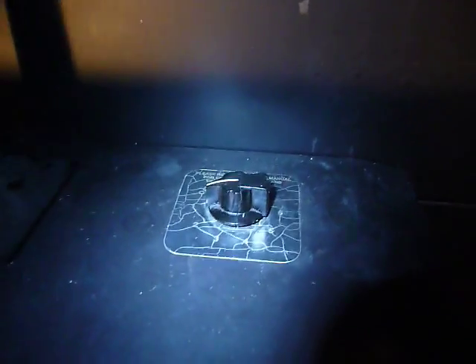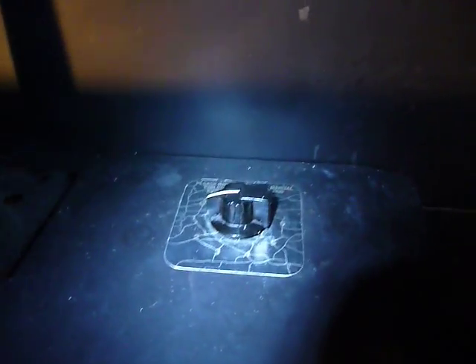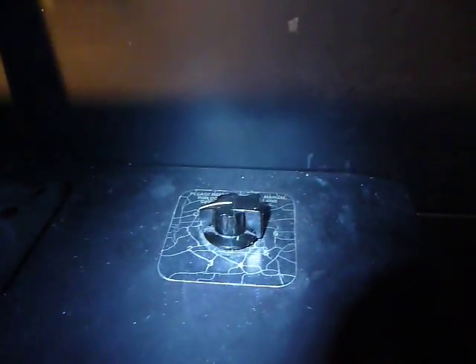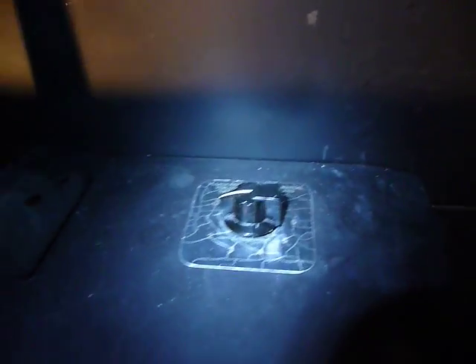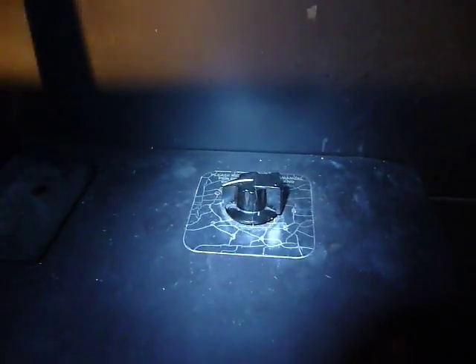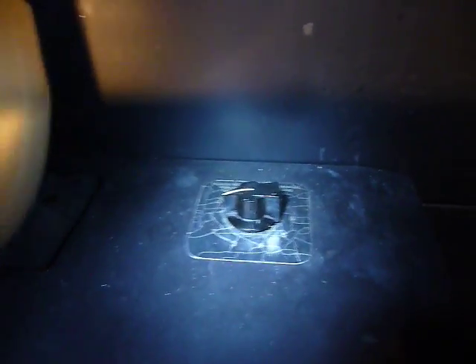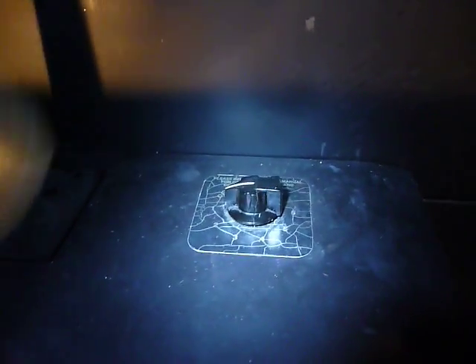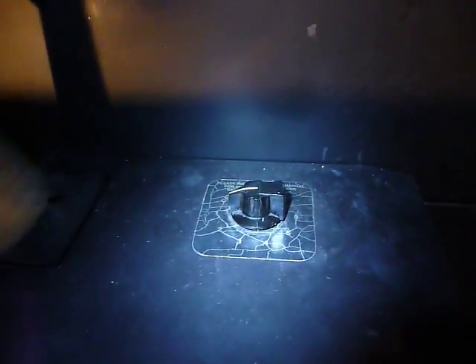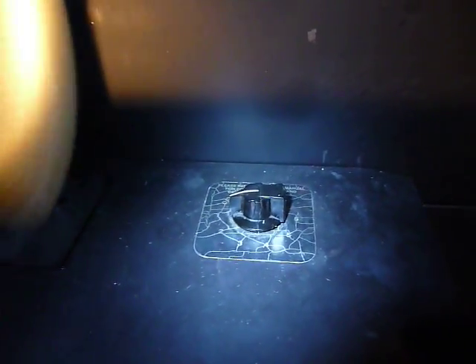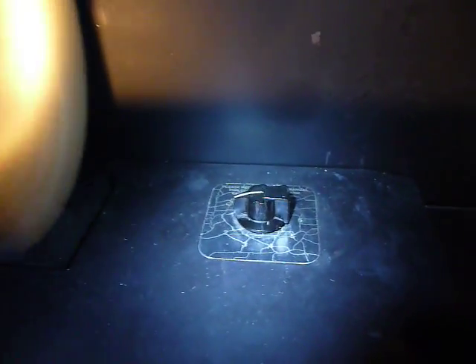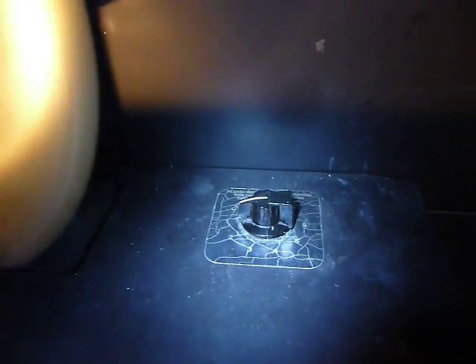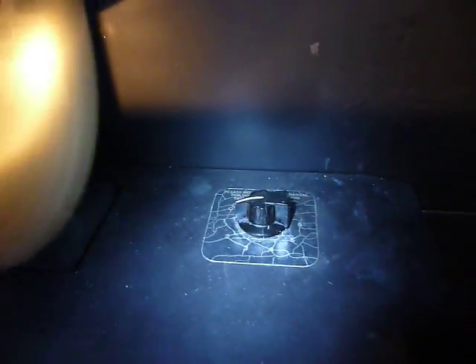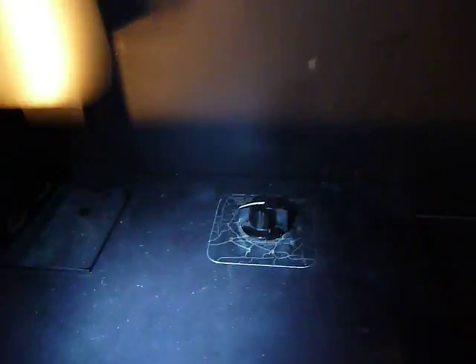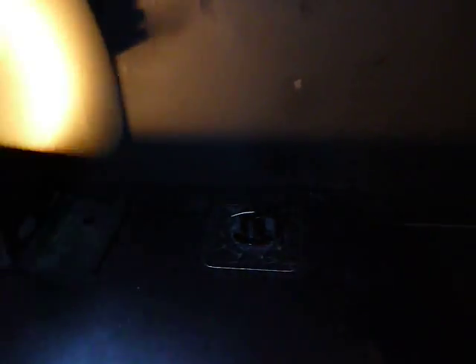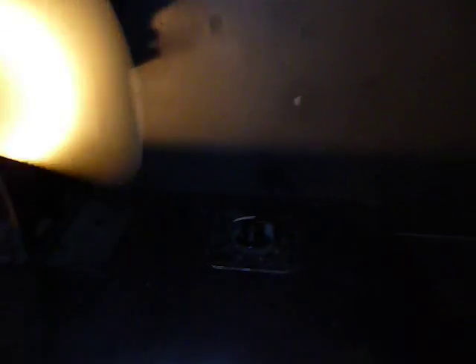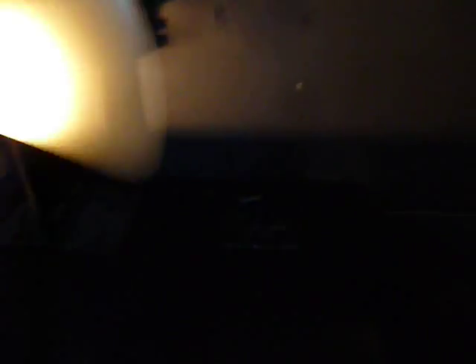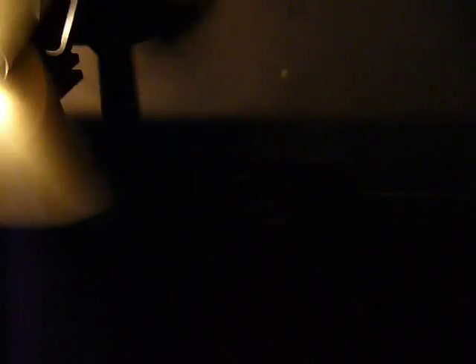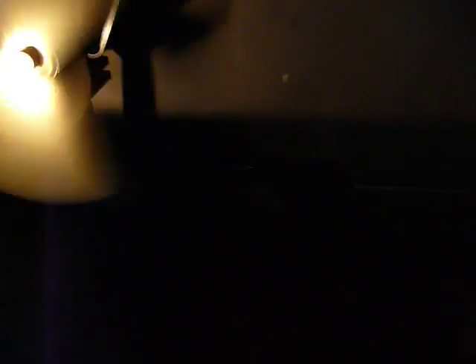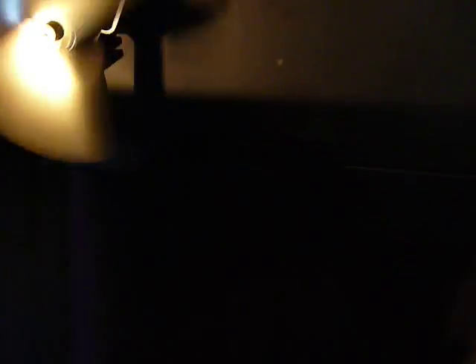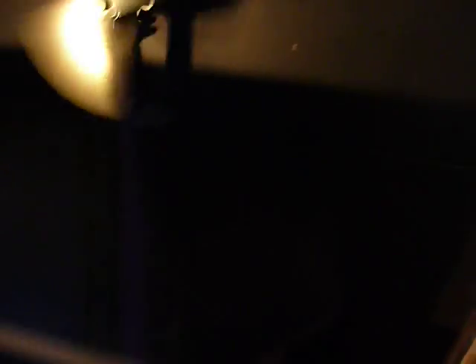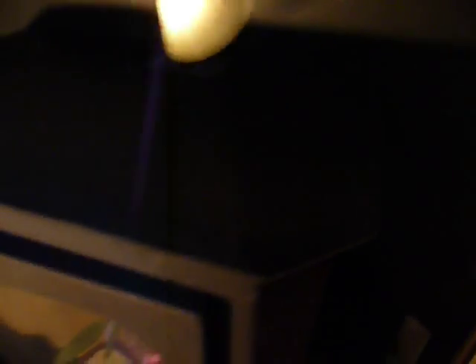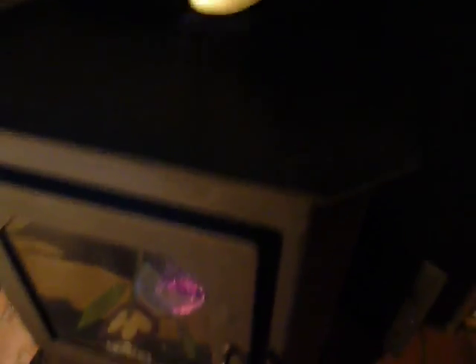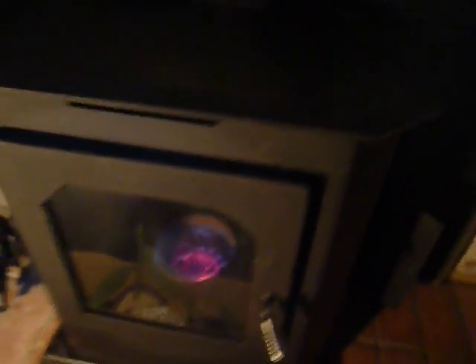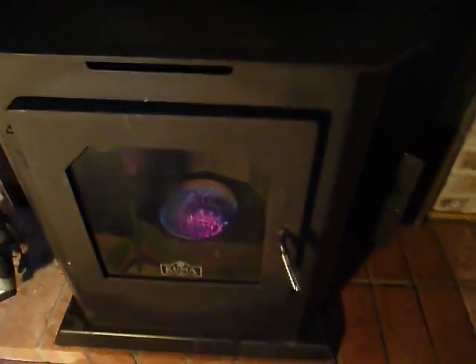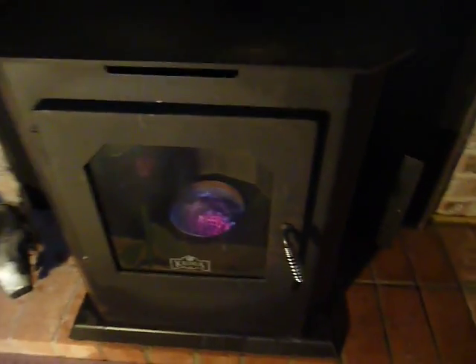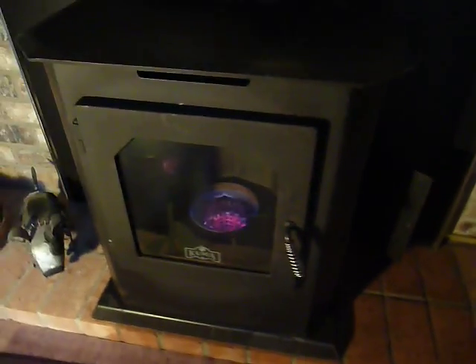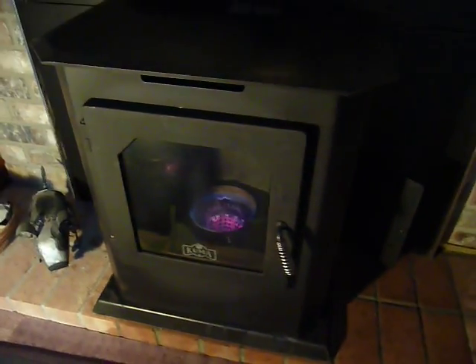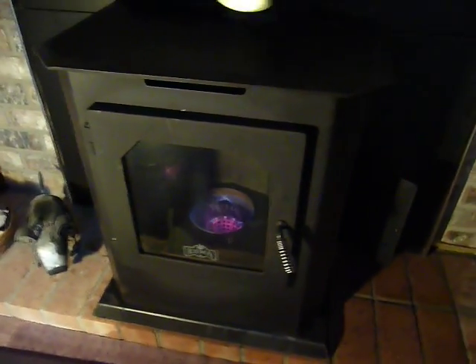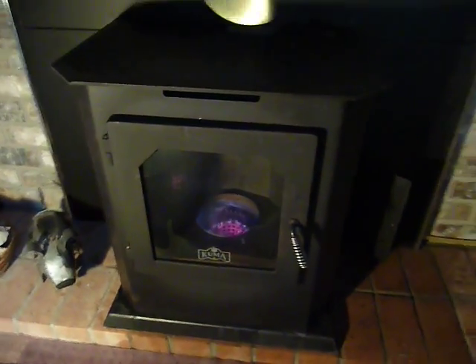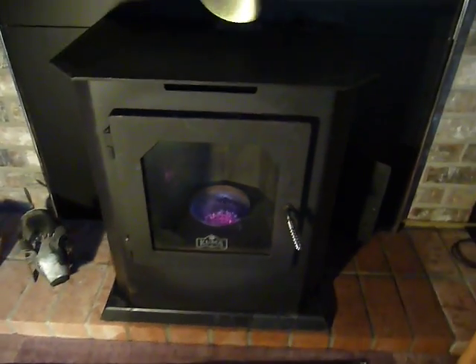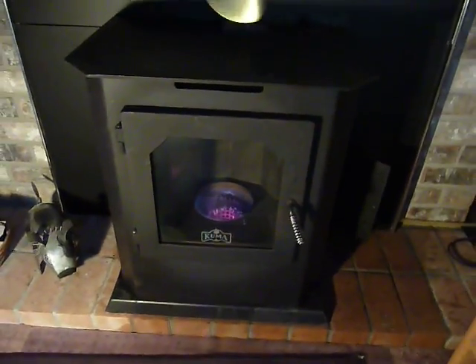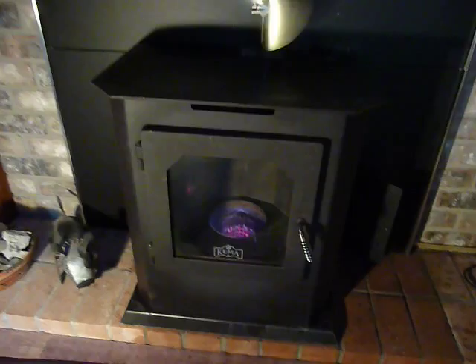The dial goes from one to six. We almost always have ours set at about one, and that's enough to heat our 1,700 square foot home.